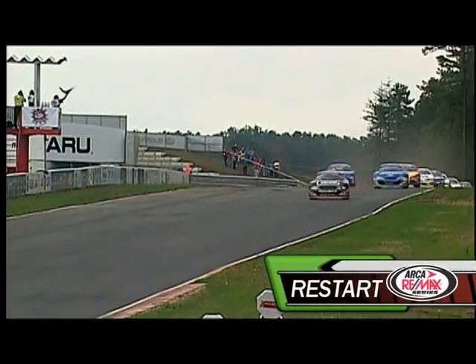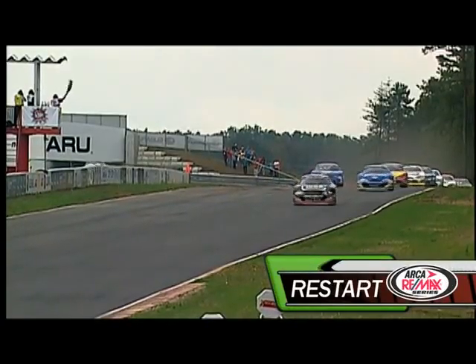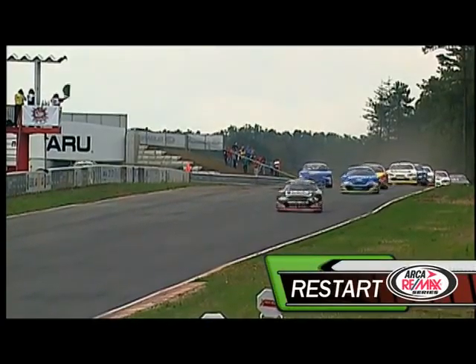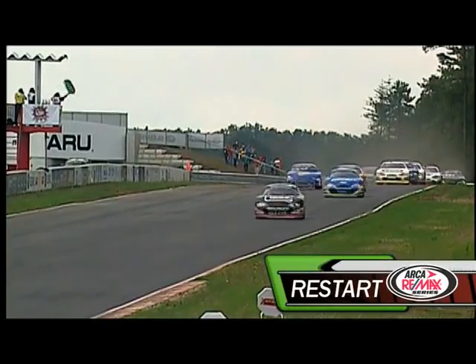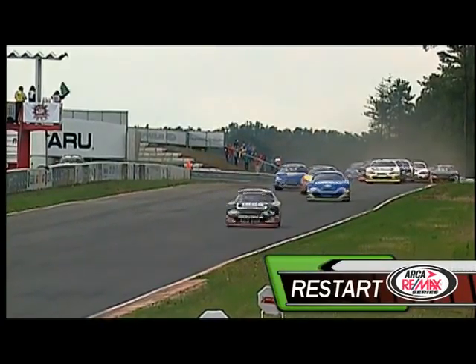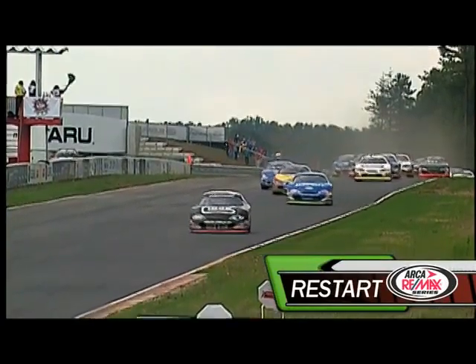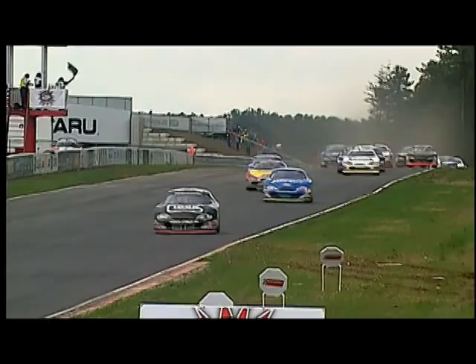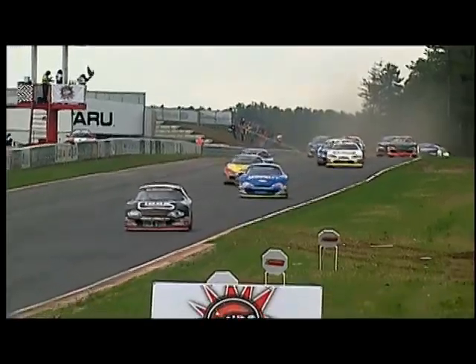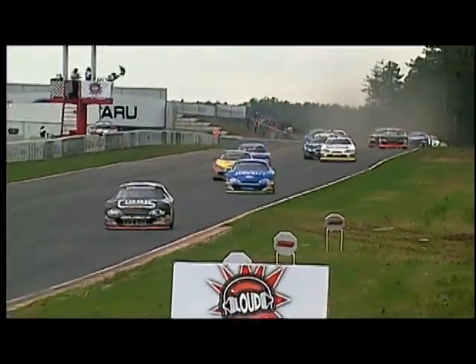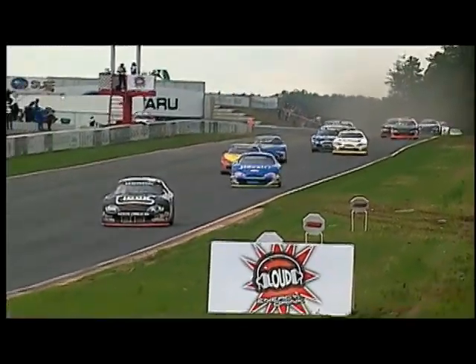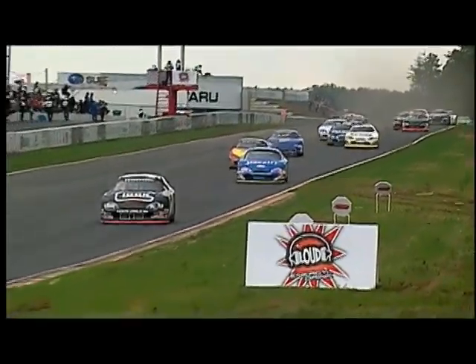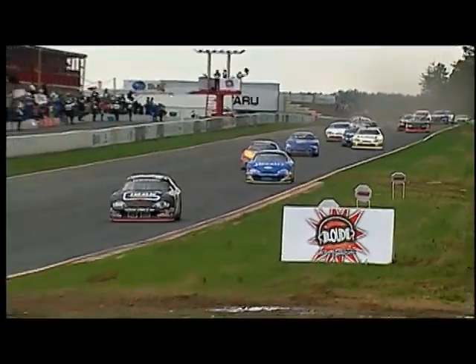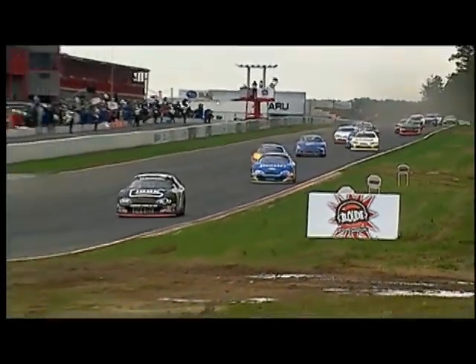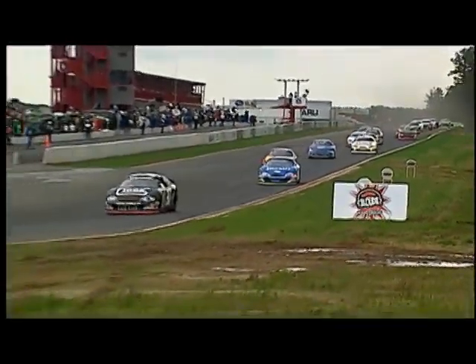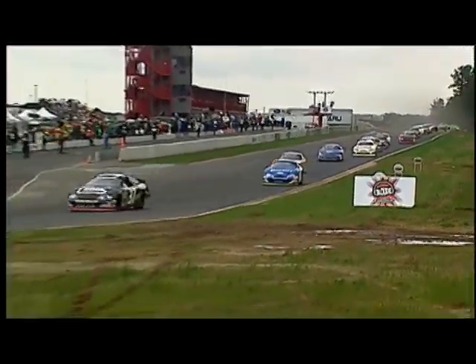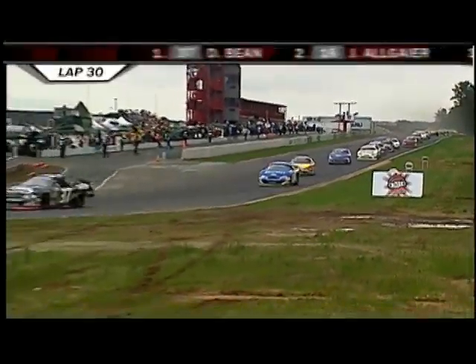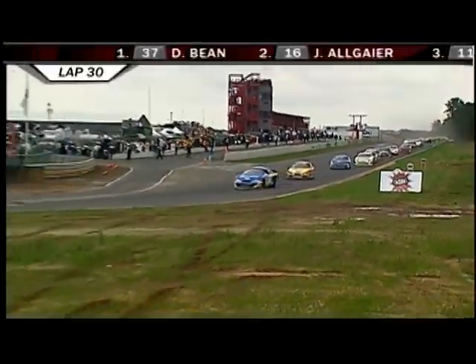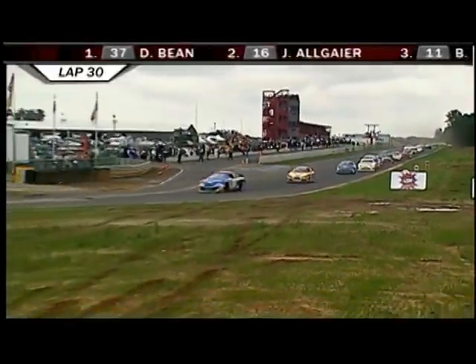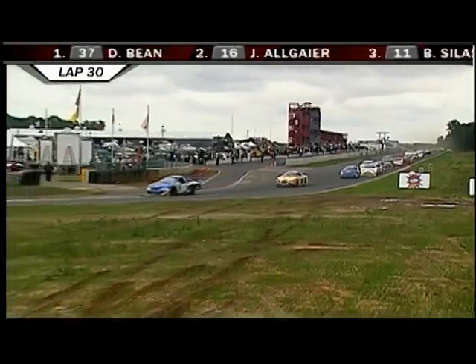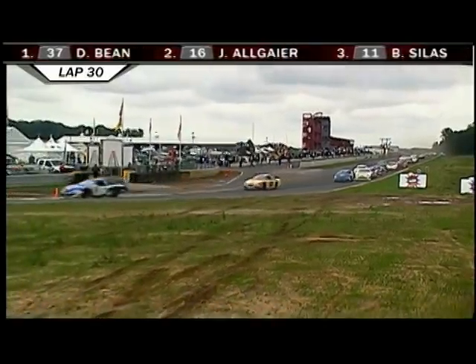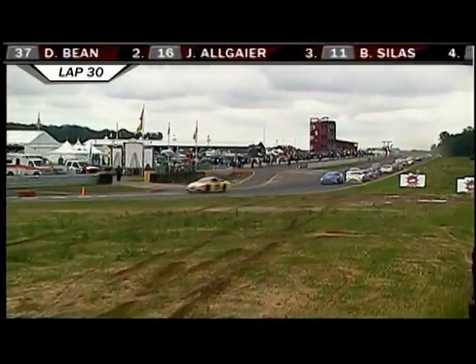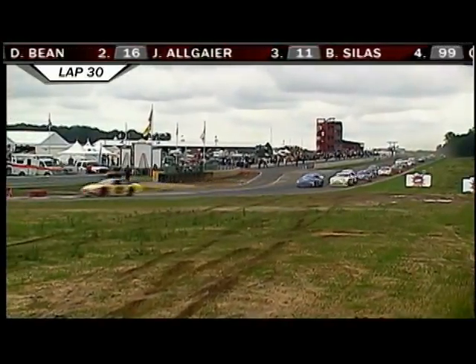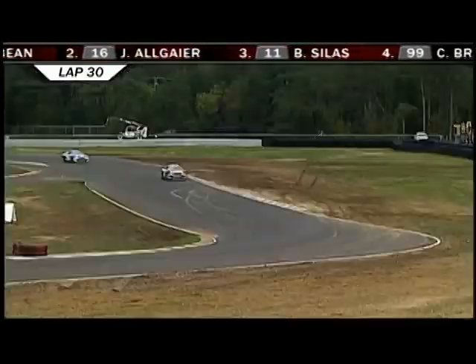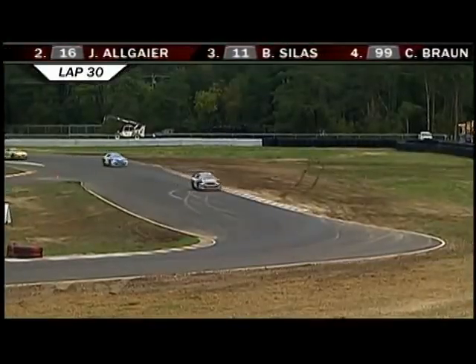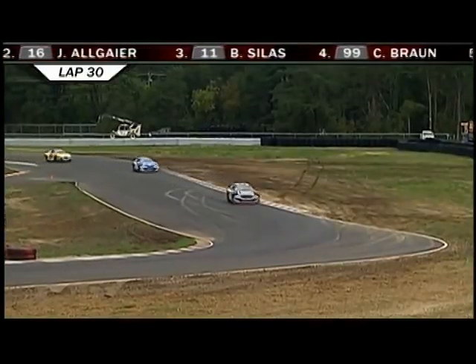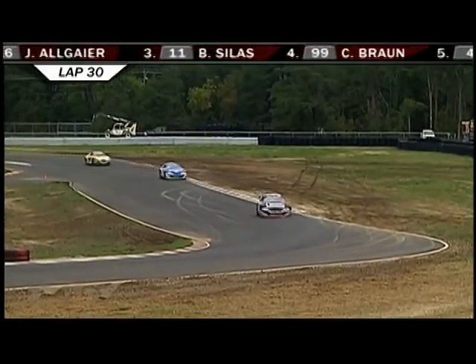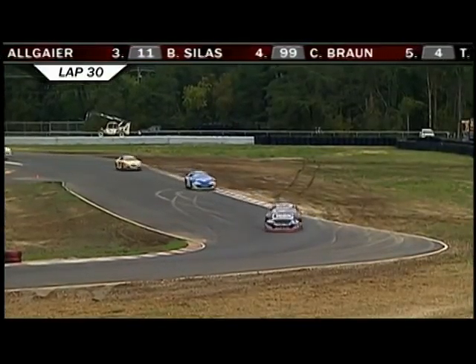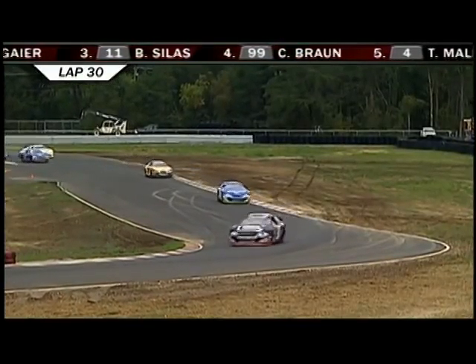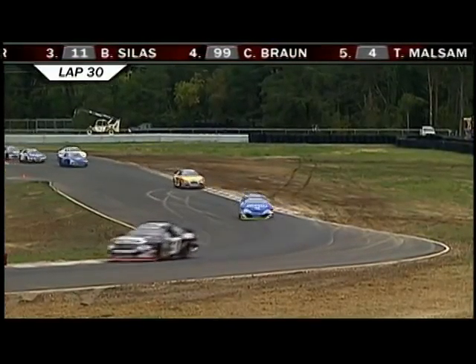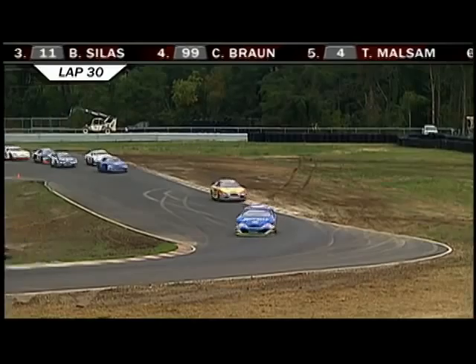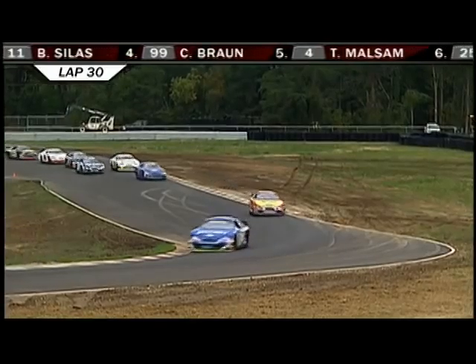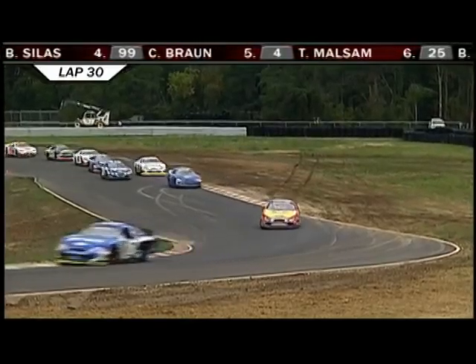Green flag goes back in the air. Bean leads them down. Allgaier is second. John West Townley, who got in a skirmish earlier in the Zaxby's Chicken 09, is a lap down as well. Third spot belongs to Bryant Silas in the 11, one of Andy Hillenburg's cars.